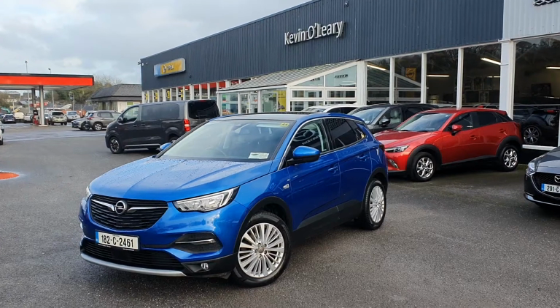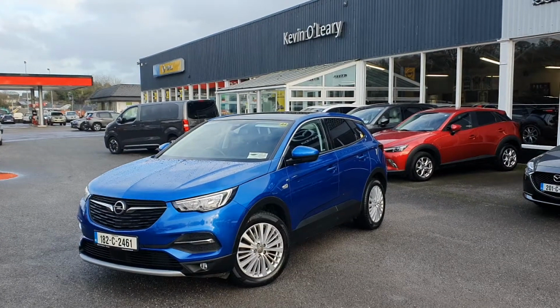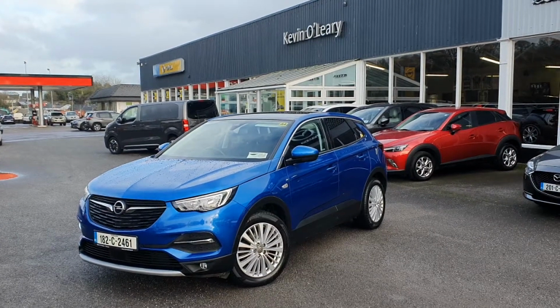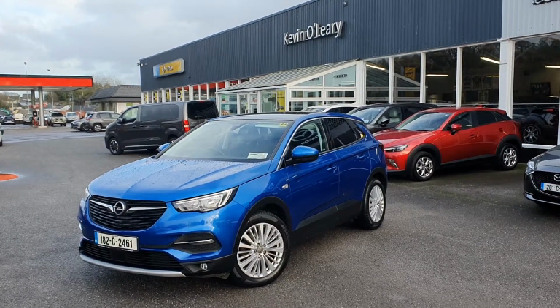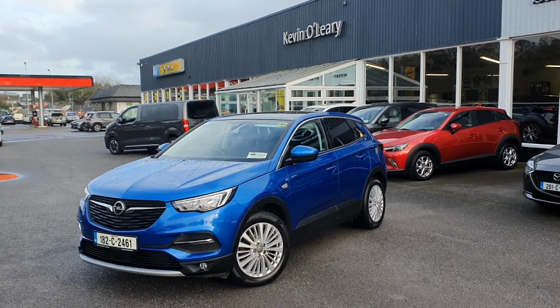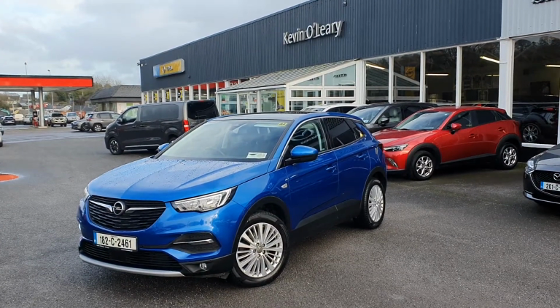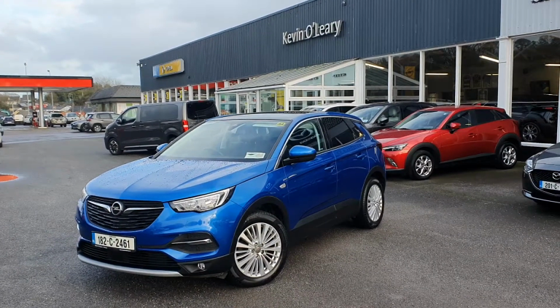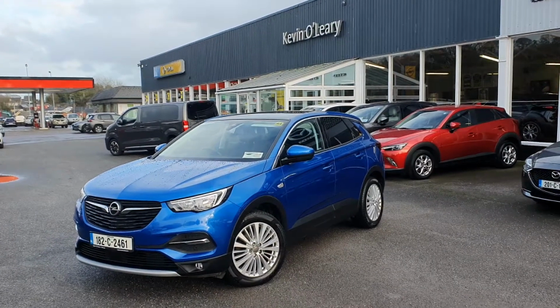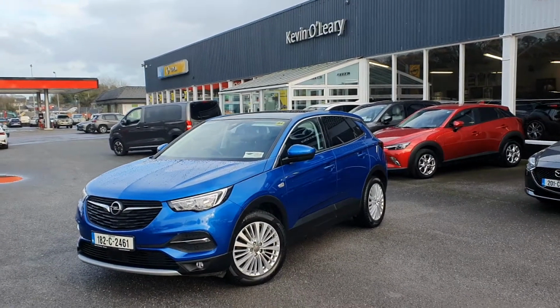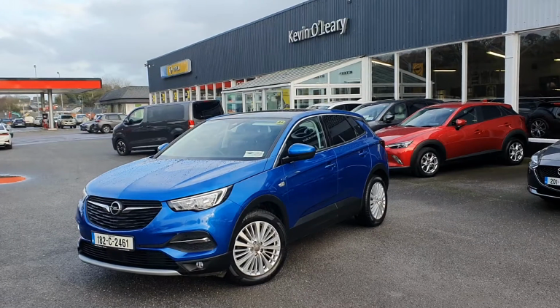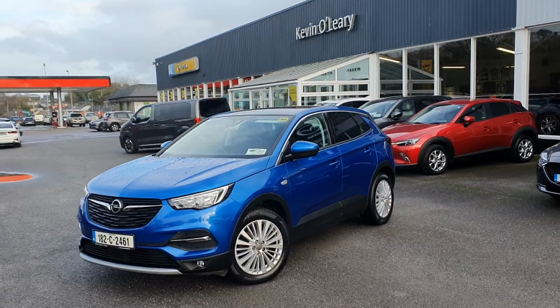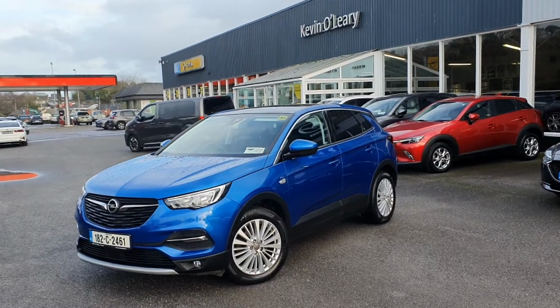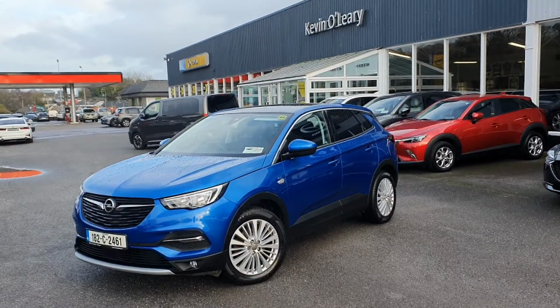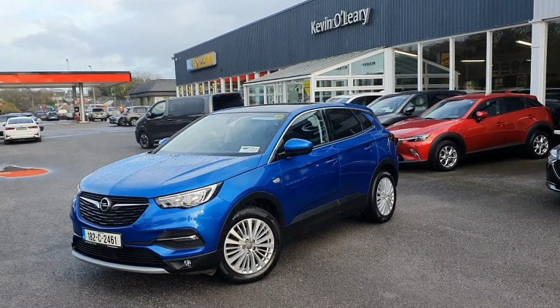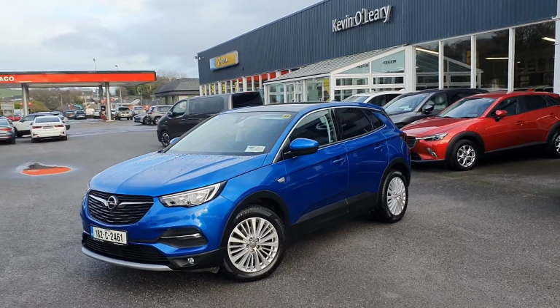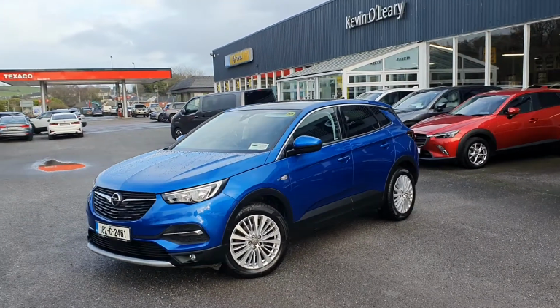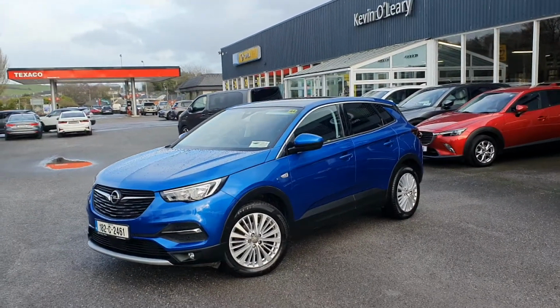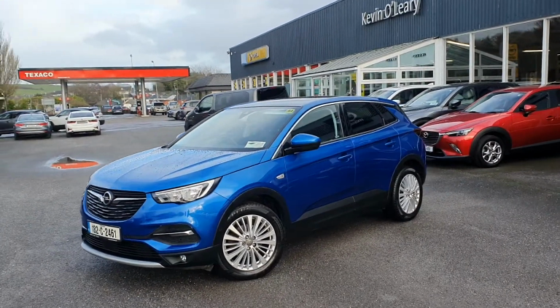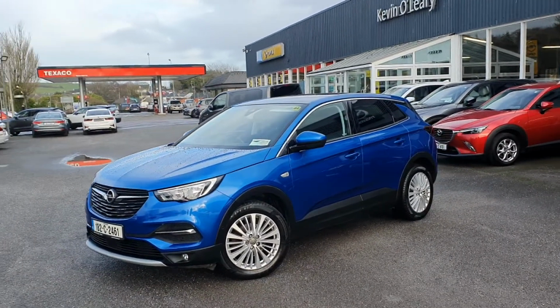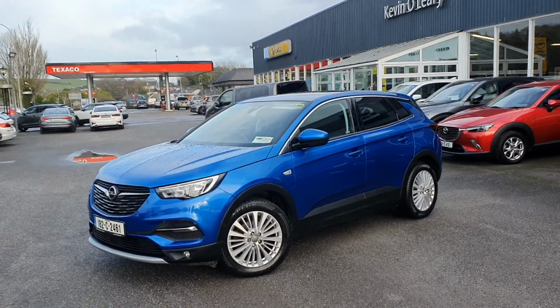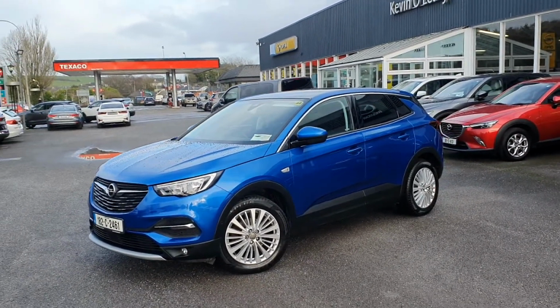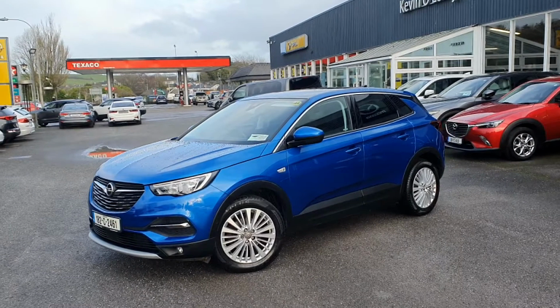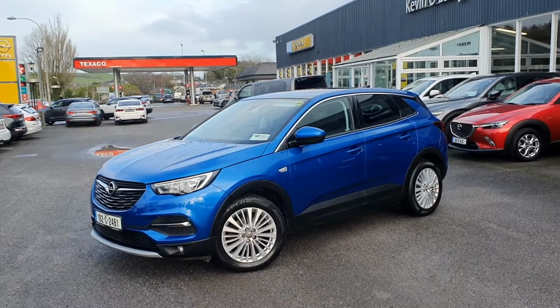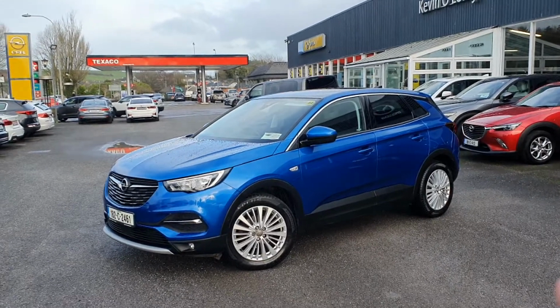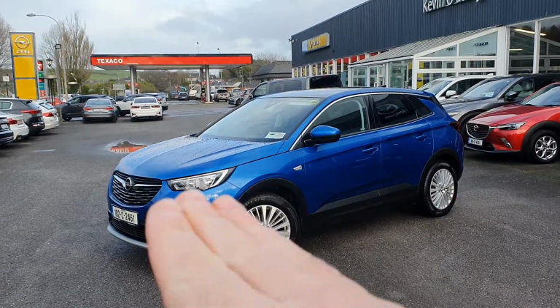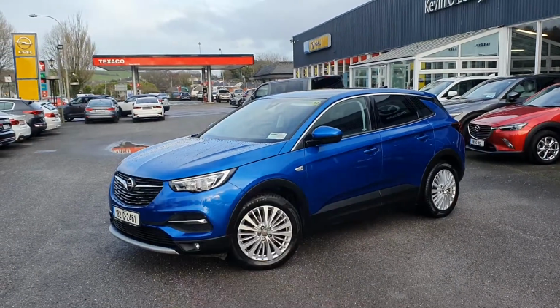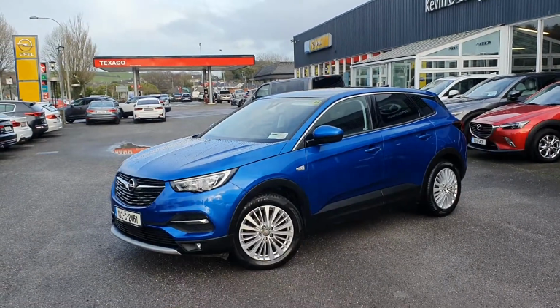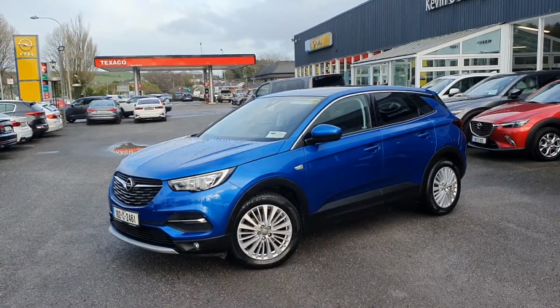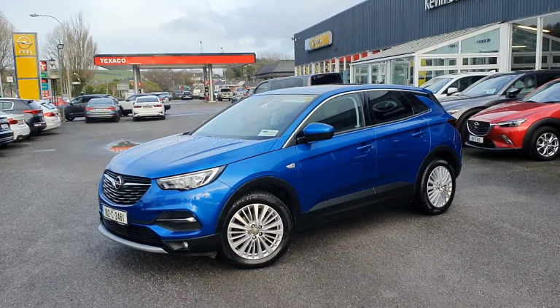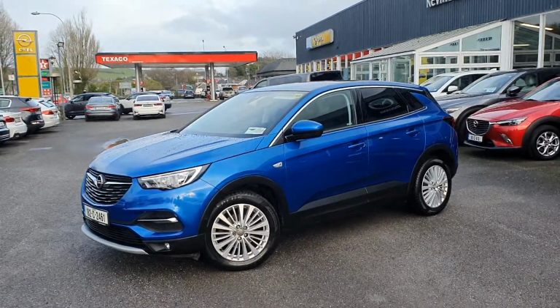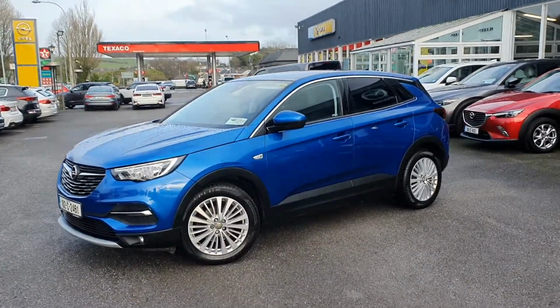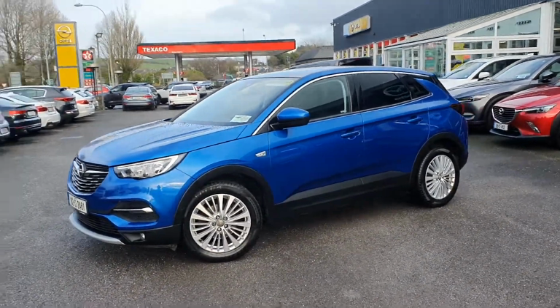Here we have our 182 Opel Grandland X Elite. This is a 1.6 diesel, 136bhp. It's in gorgeous topaz blue. As you can see in the front you have your LED lights. You also have your fog lights and upgraded alloy wheels.